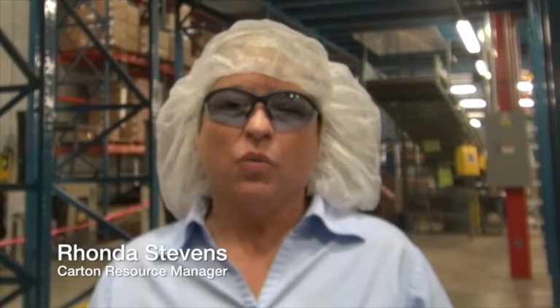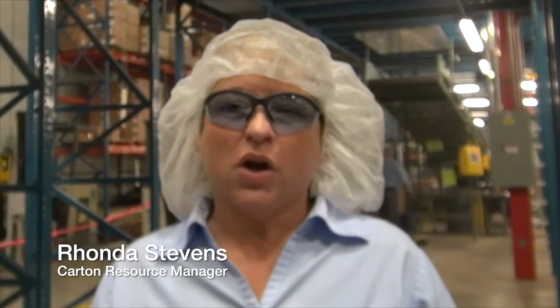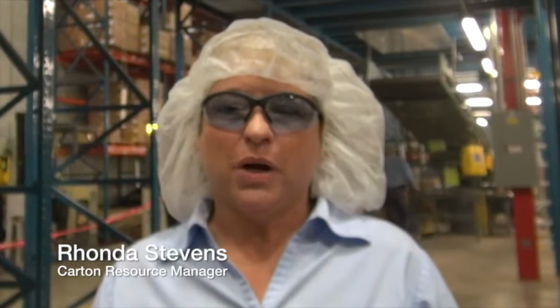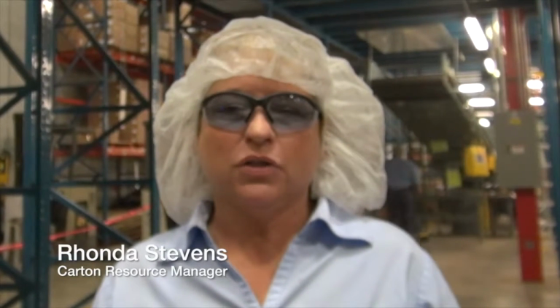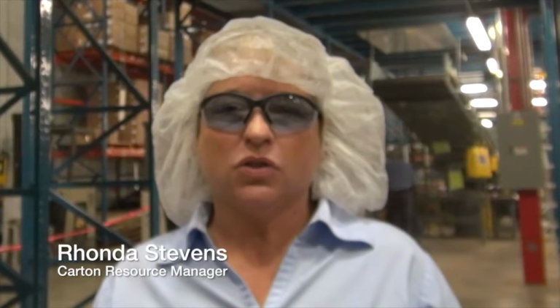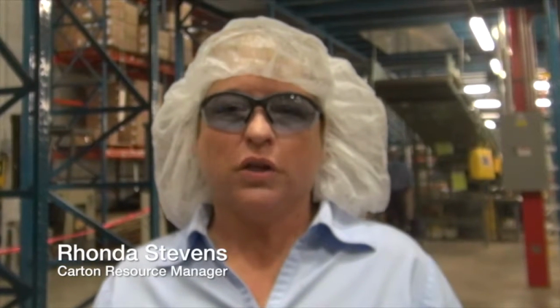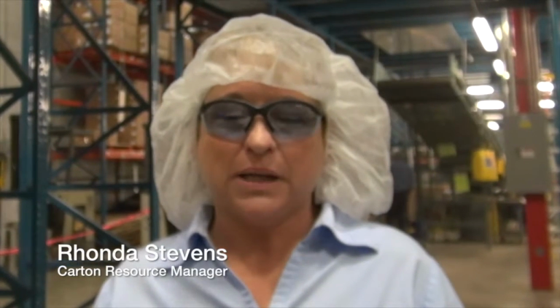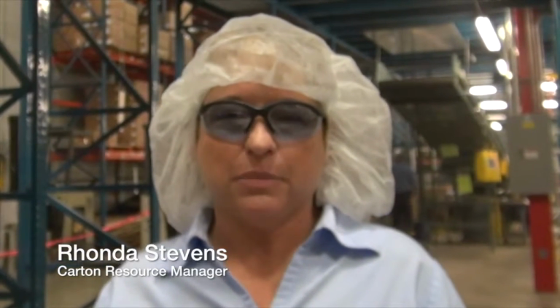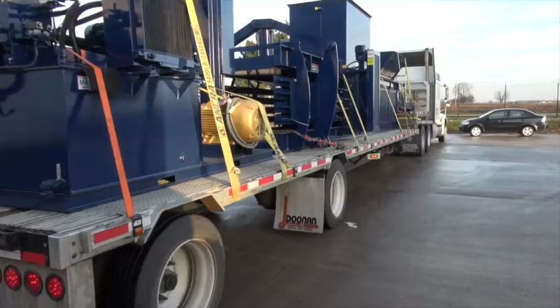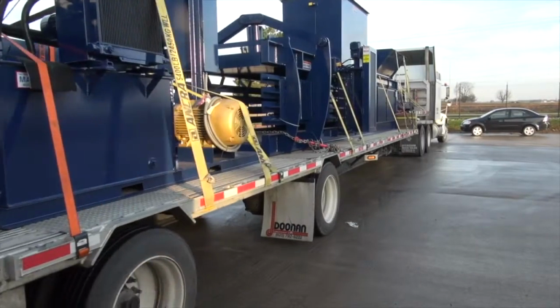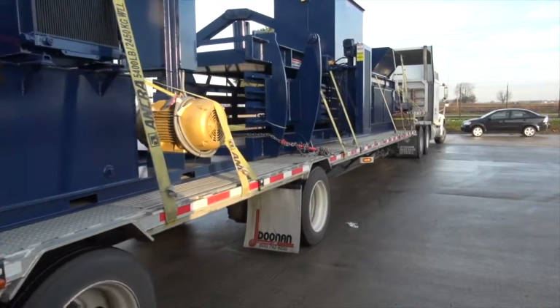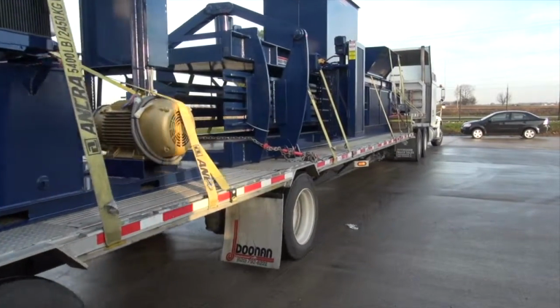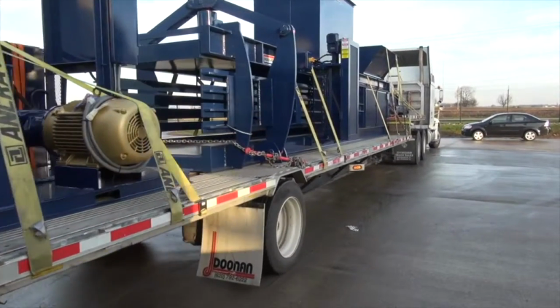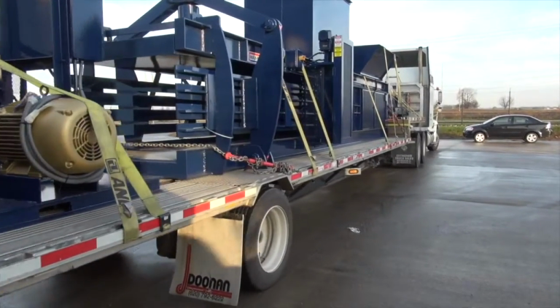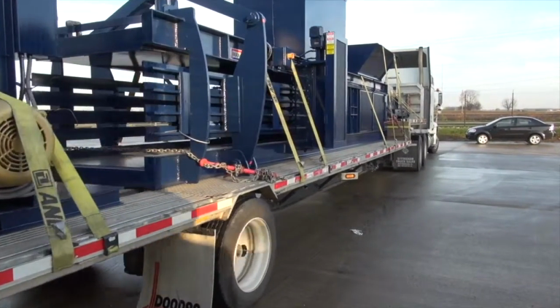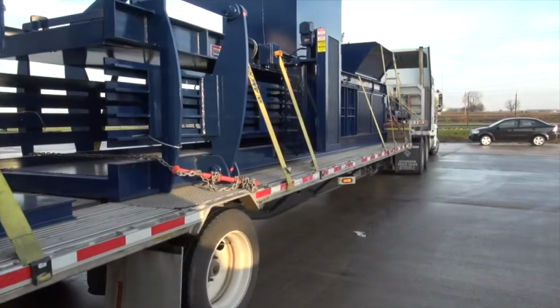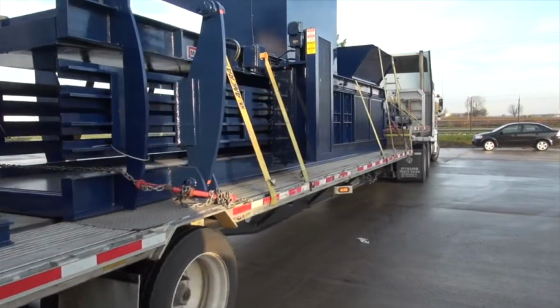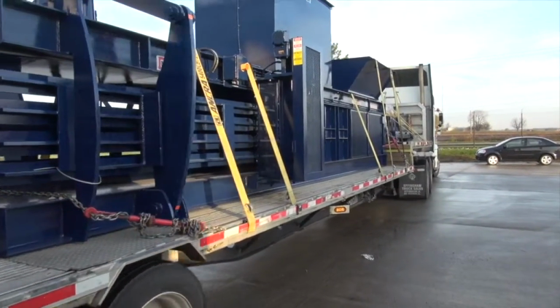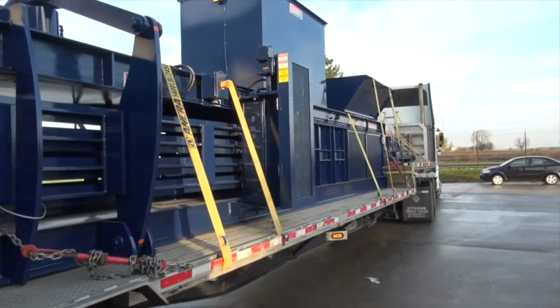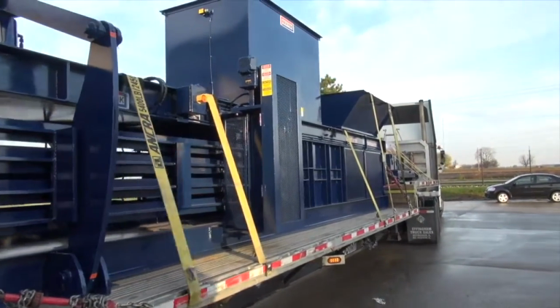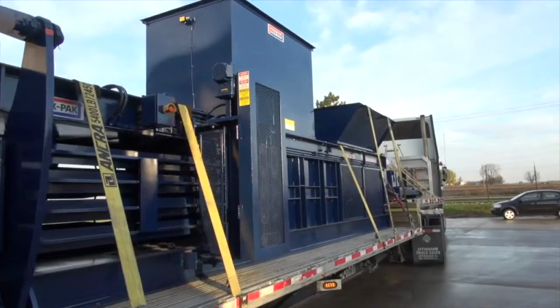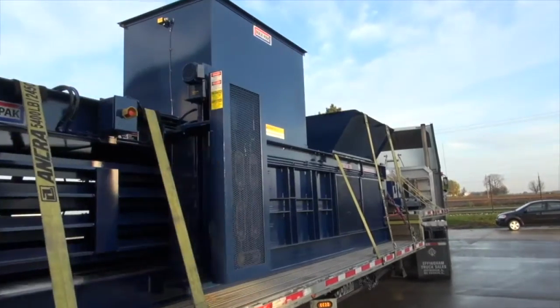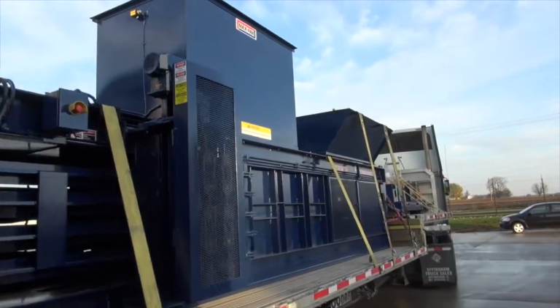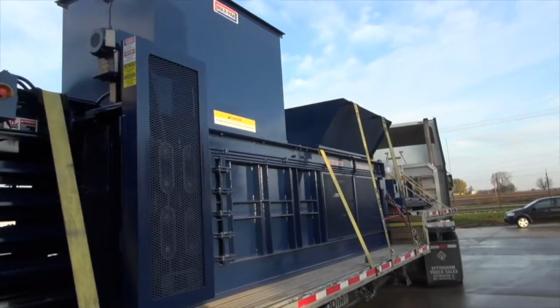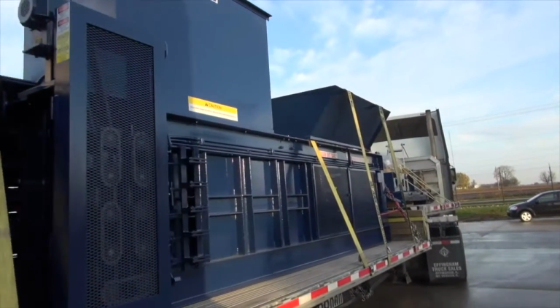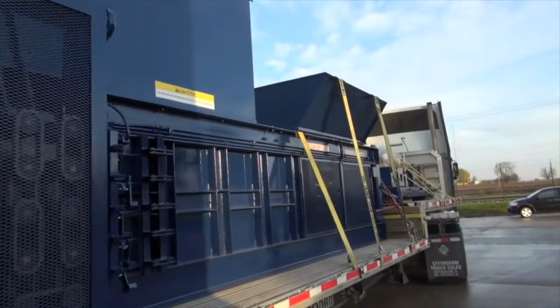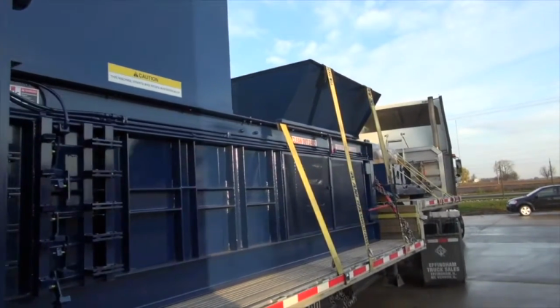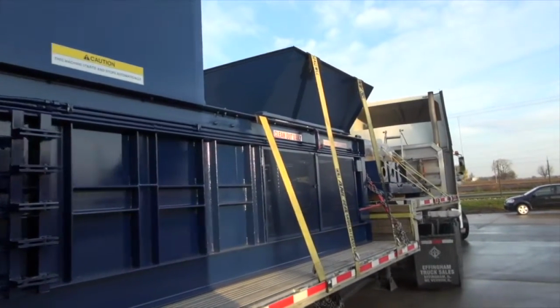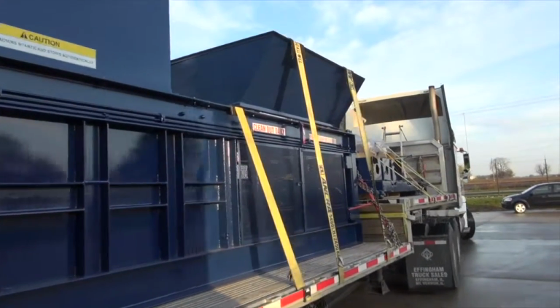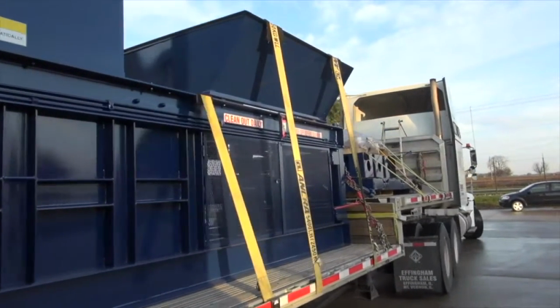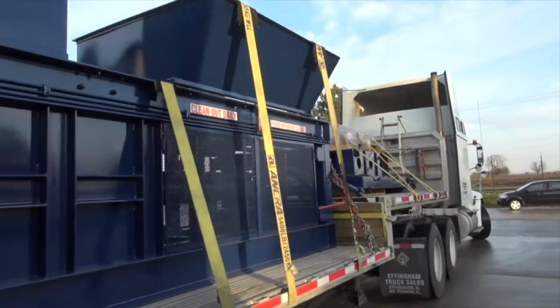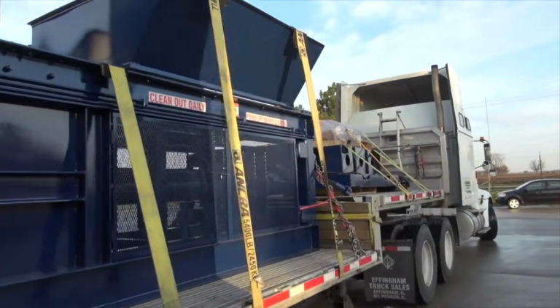We are about ready to install a new MaxPak baler, which I'm excited about and ready to improve our quality and our bale size and weights, hopefully later today.